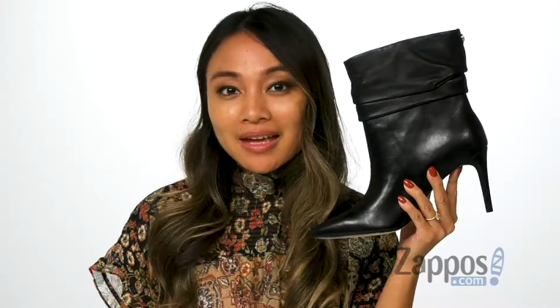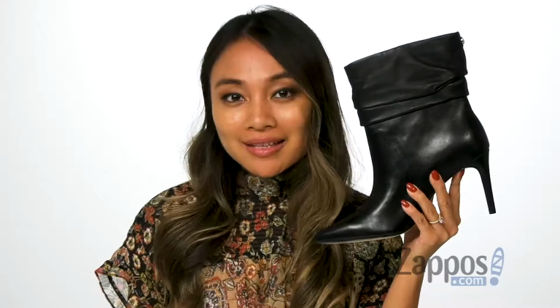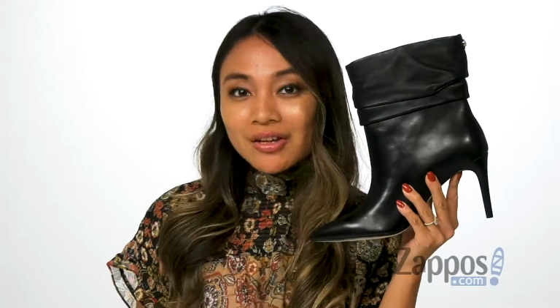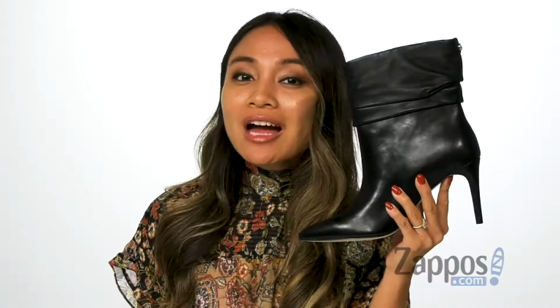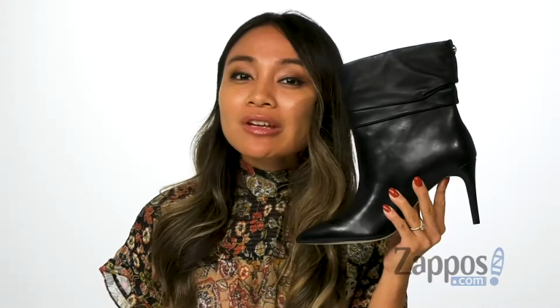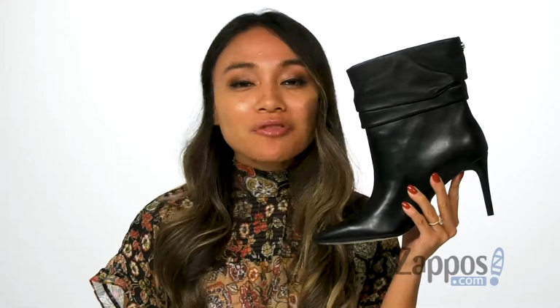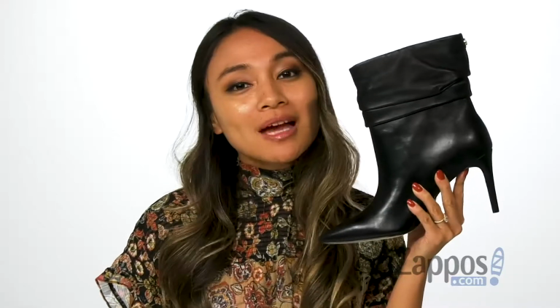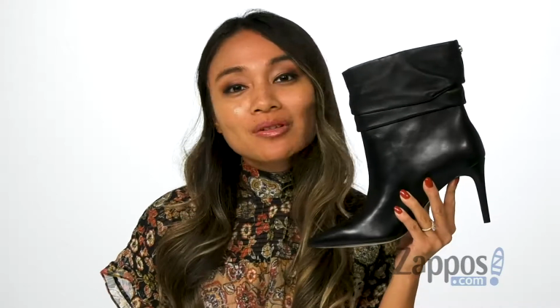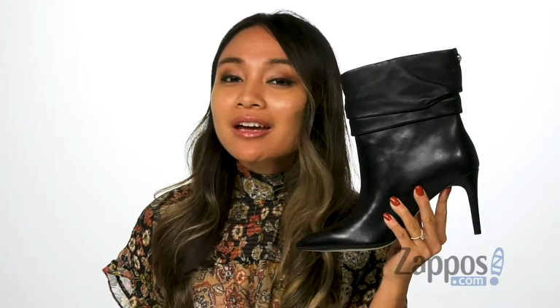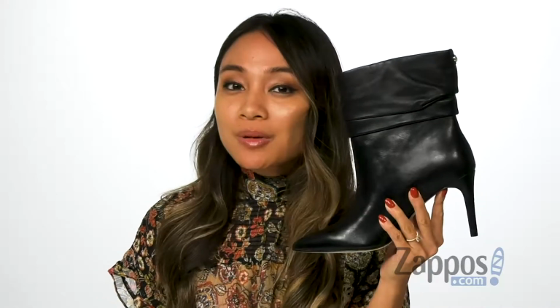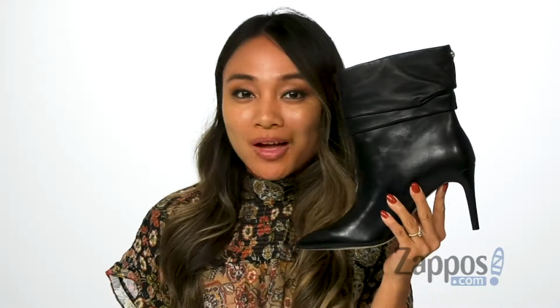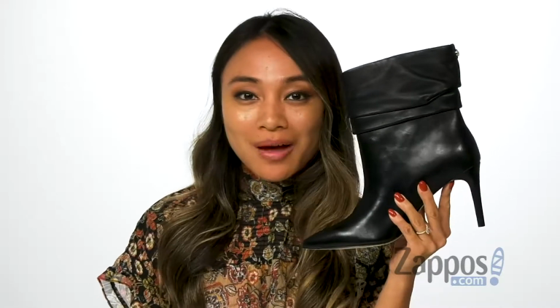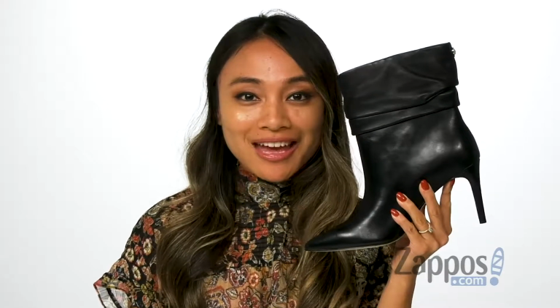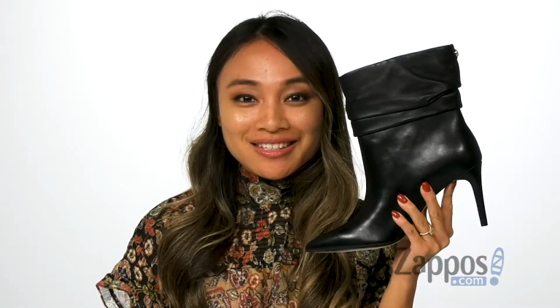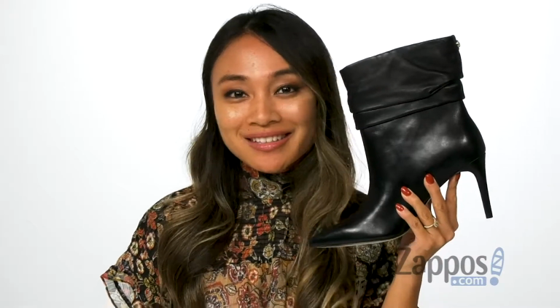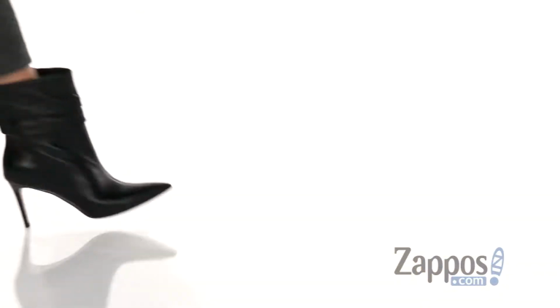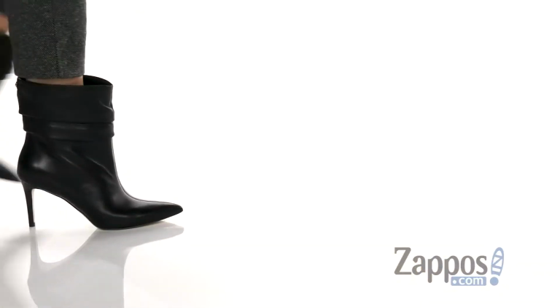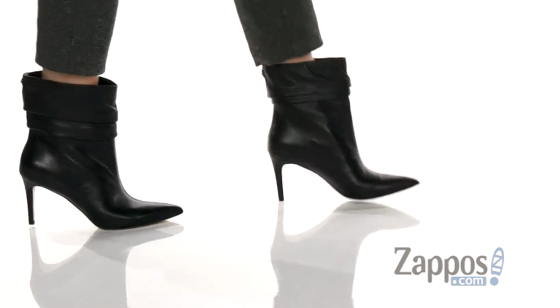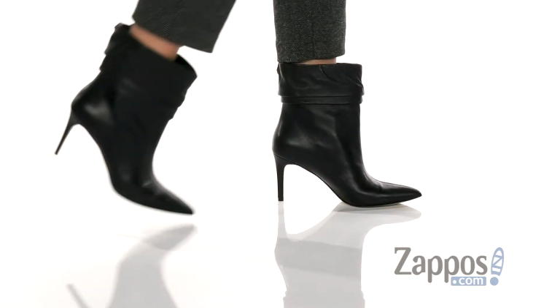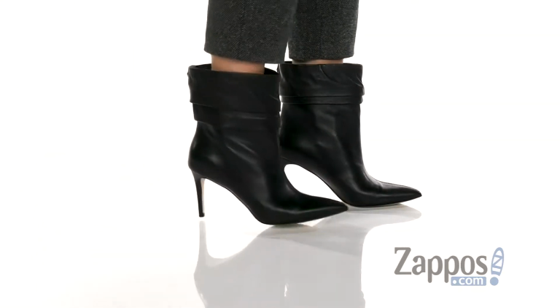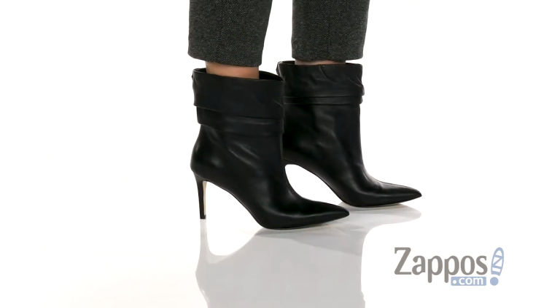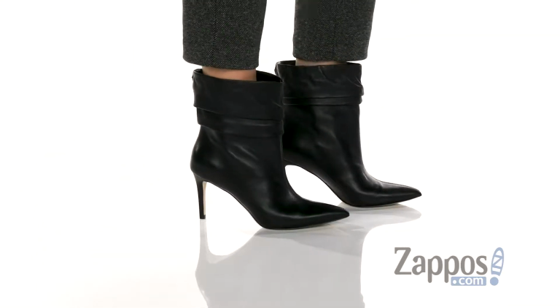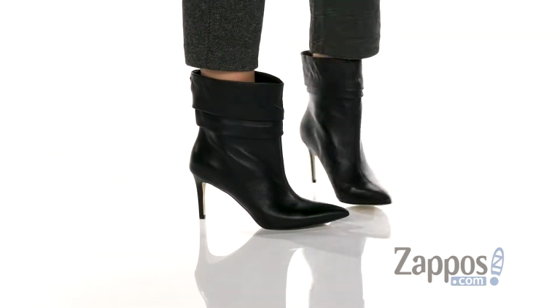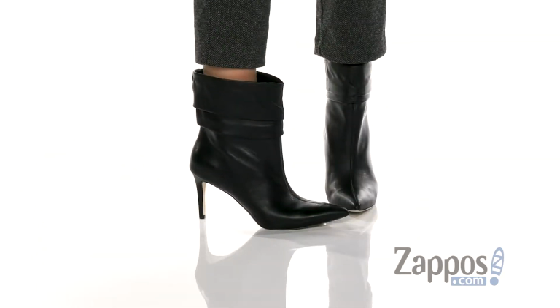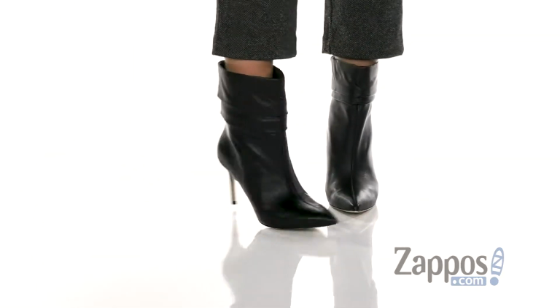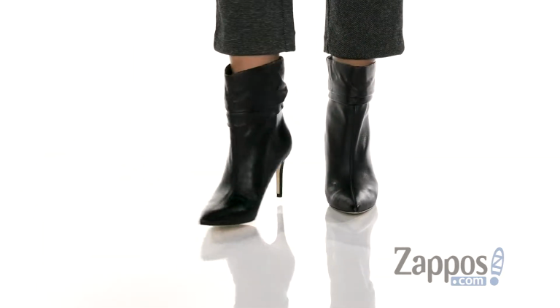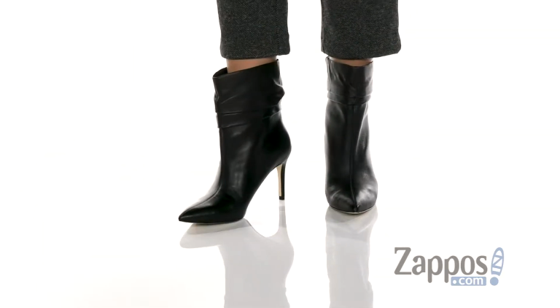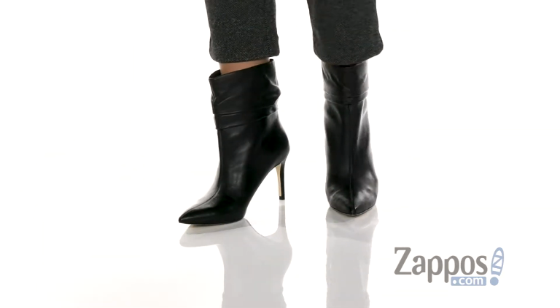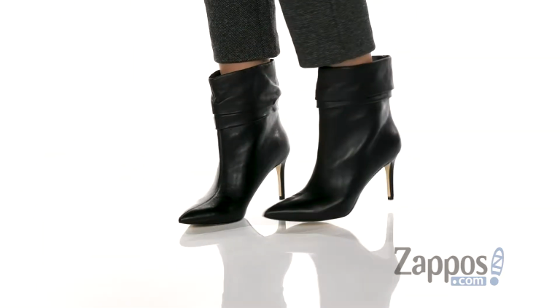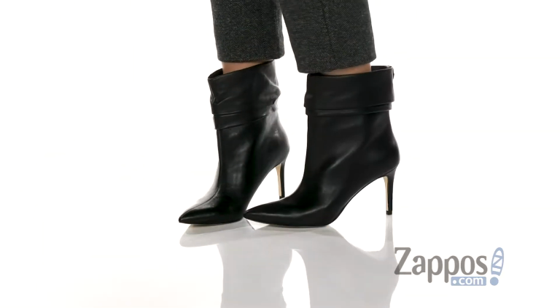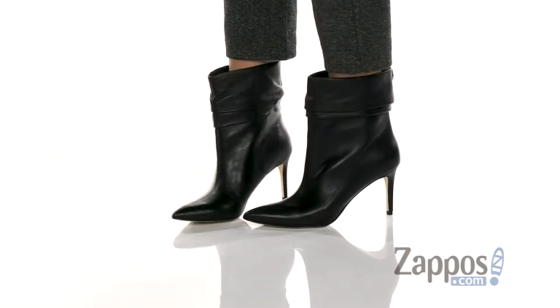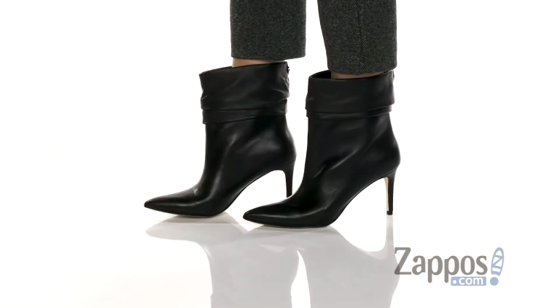Hey guys, how's it going? I'm Rika from Zappos, and I have Be Well by Guess. These booties are so sleek and chic and will have you looking right all season long.